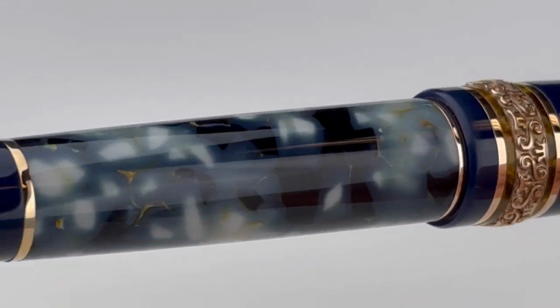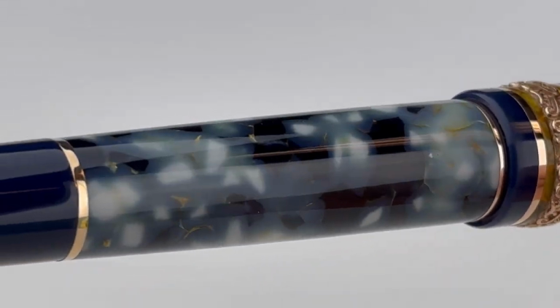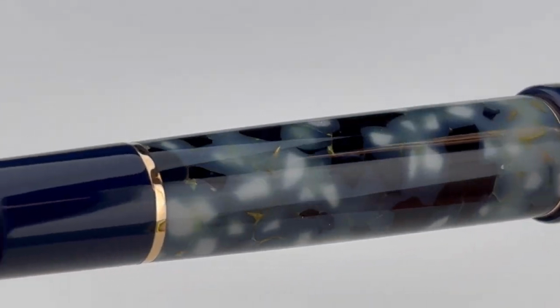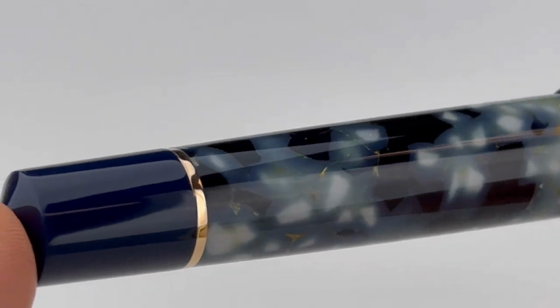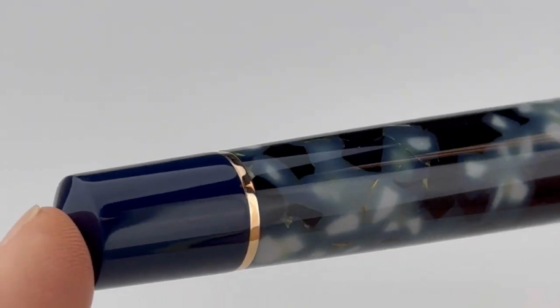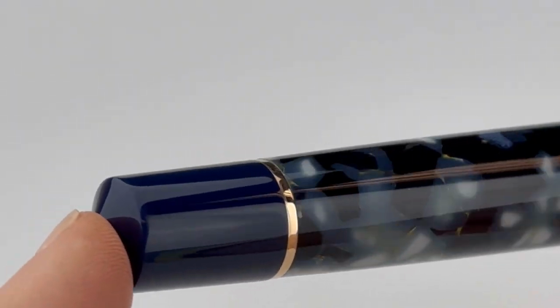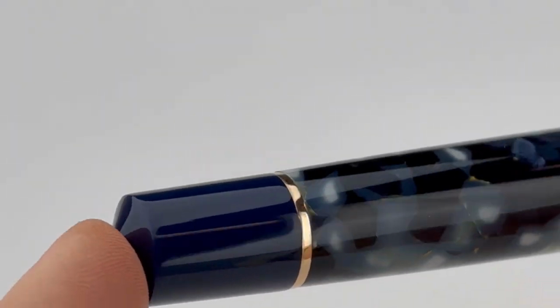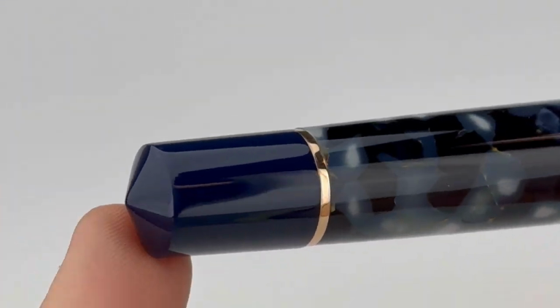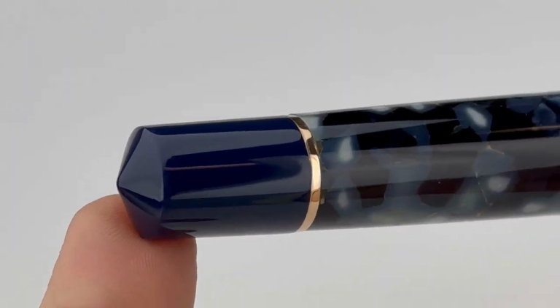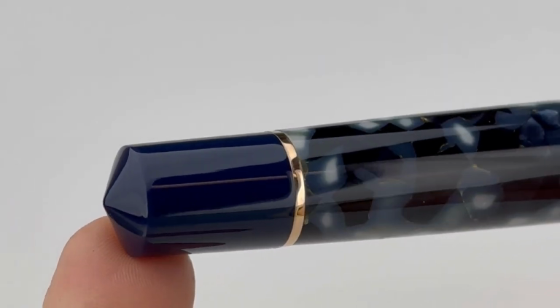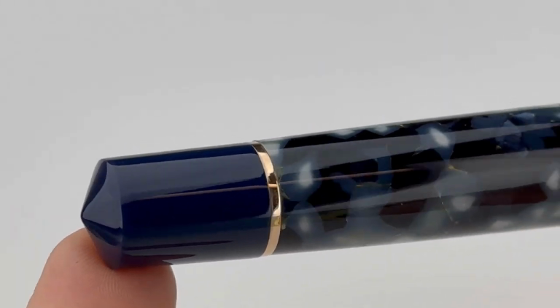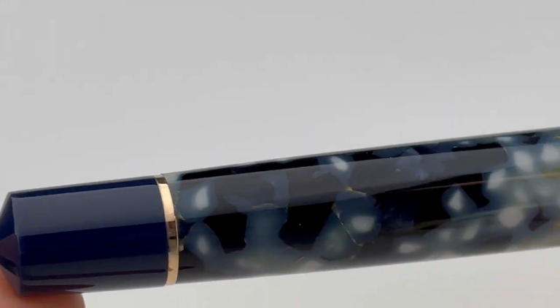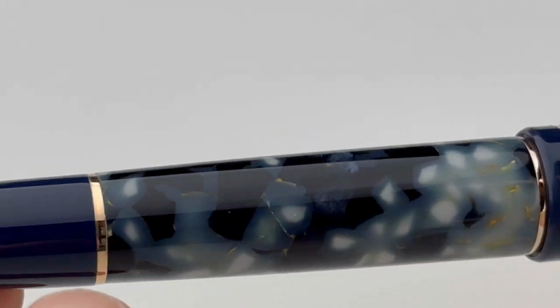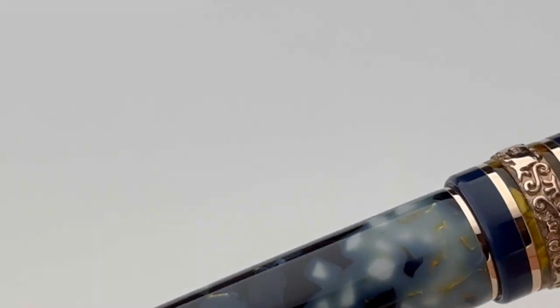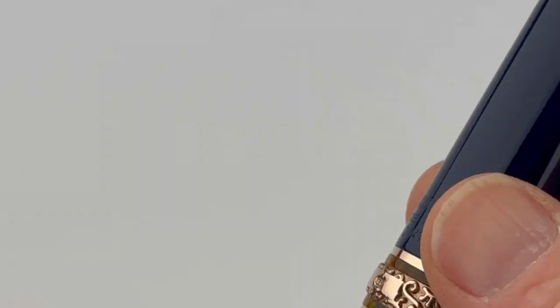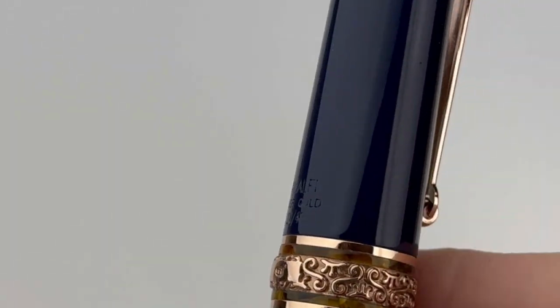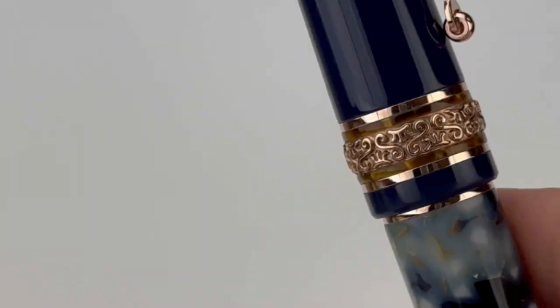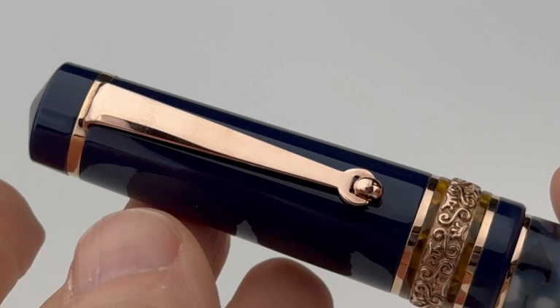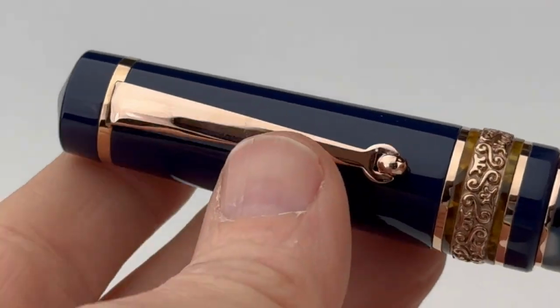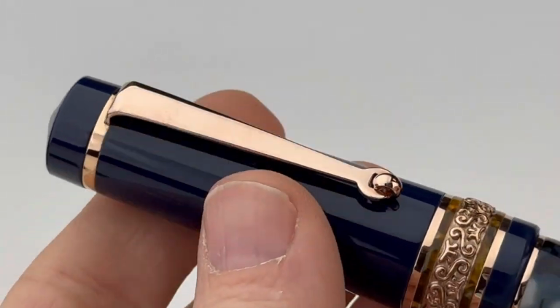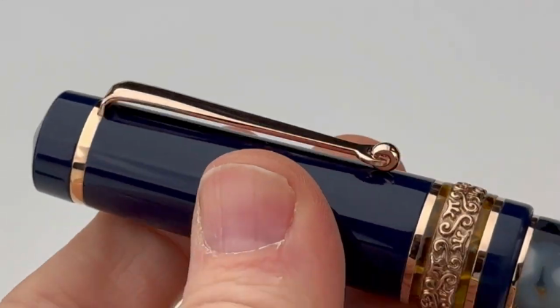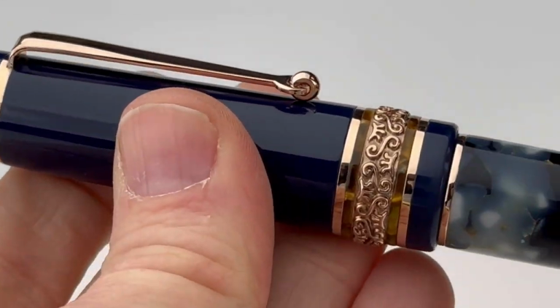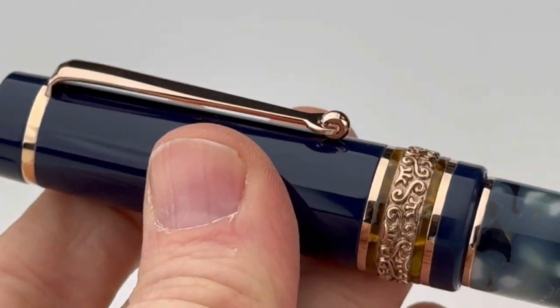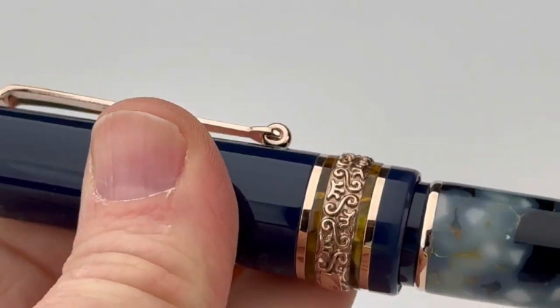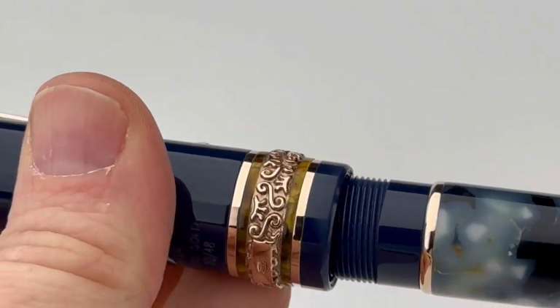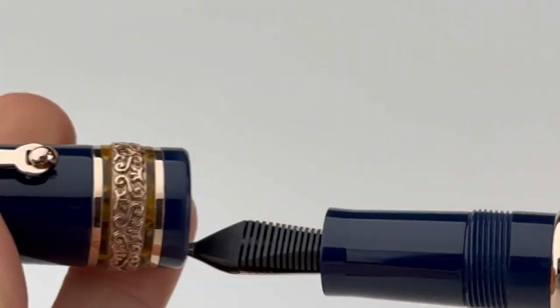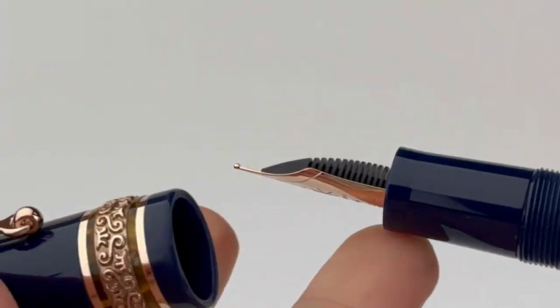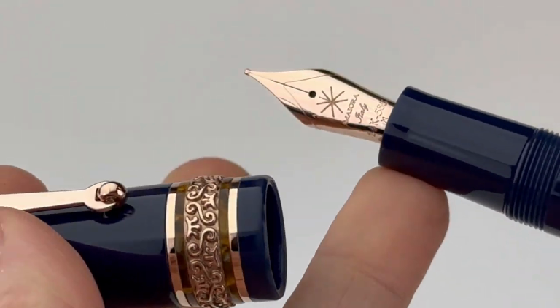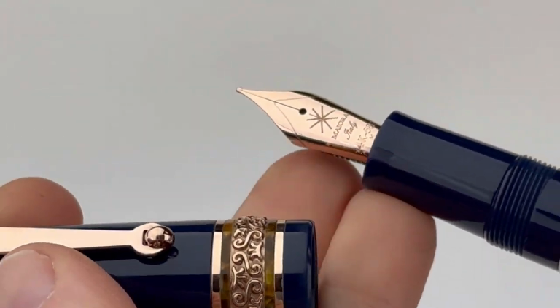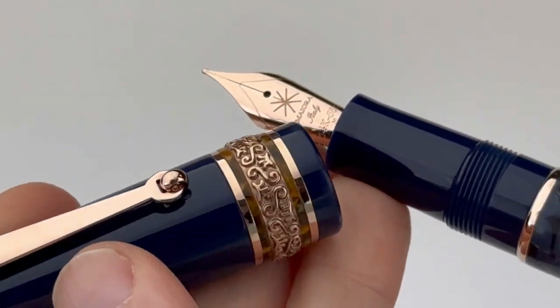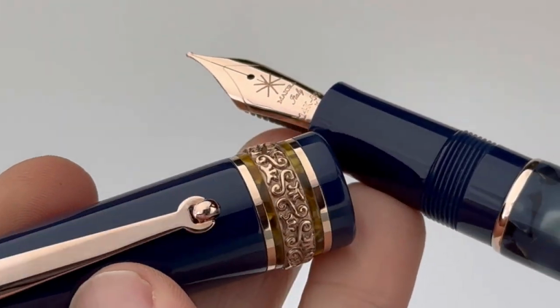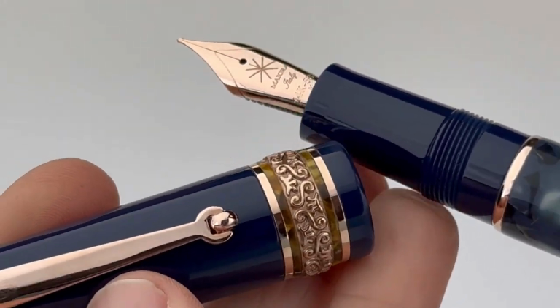The majority of the pen is made of two different resin colors — a marbled blue and white resin, and then a really dark blue resin on the cap section and the back end of the barrel.